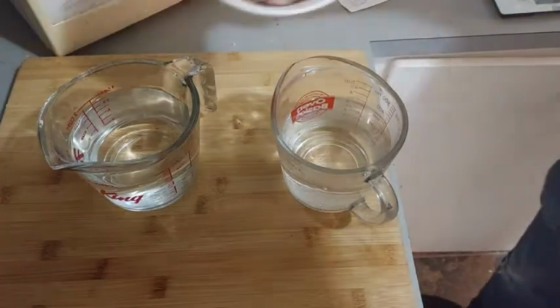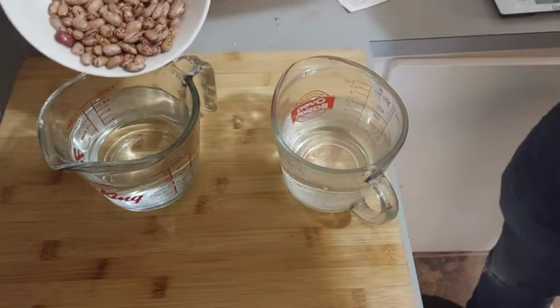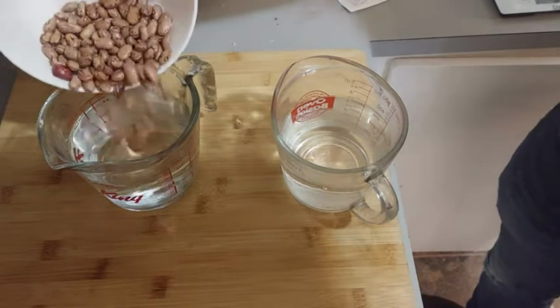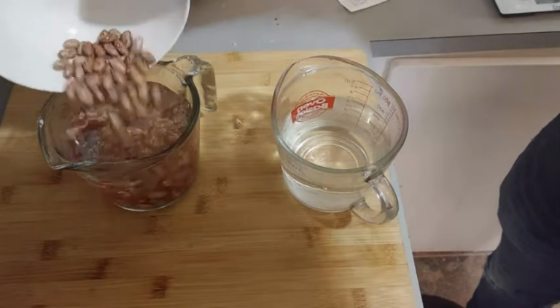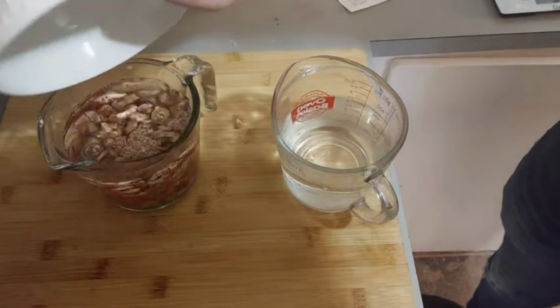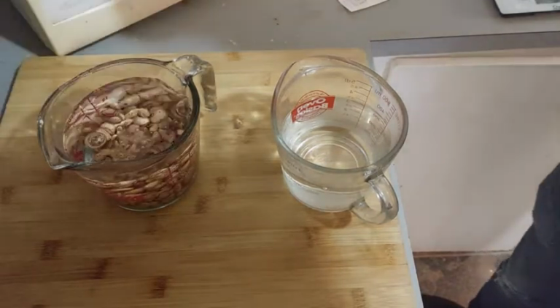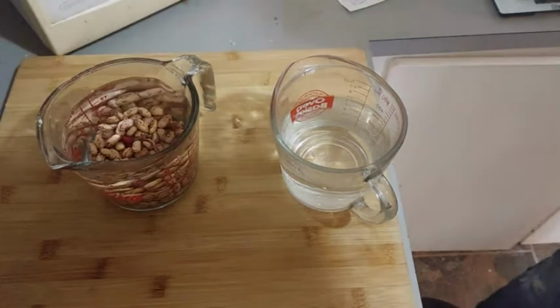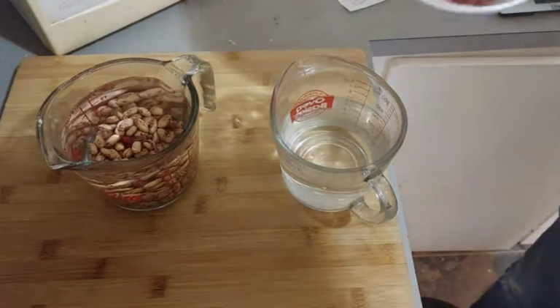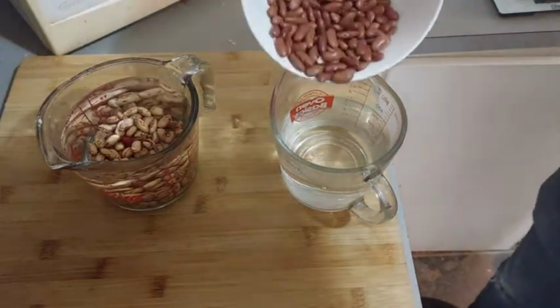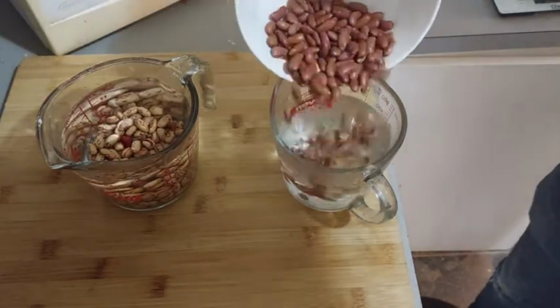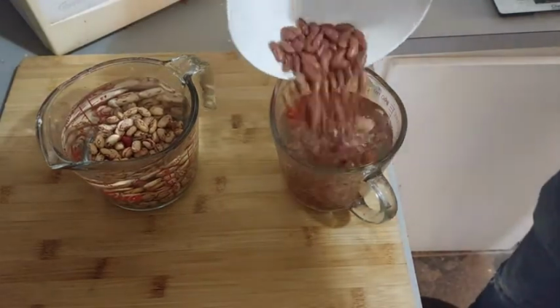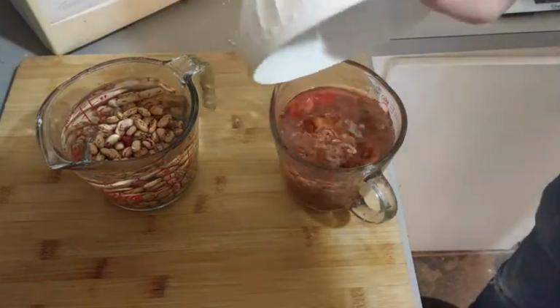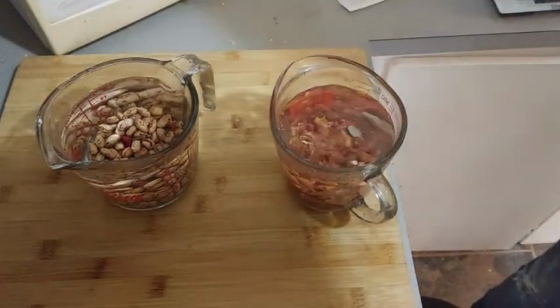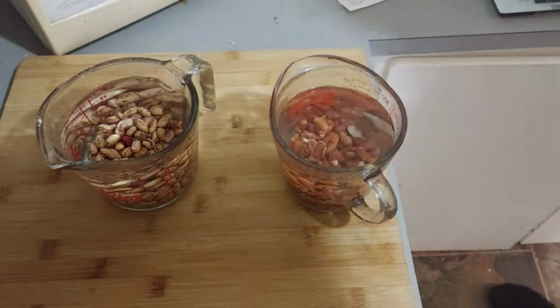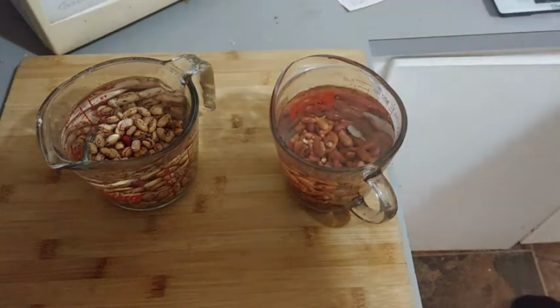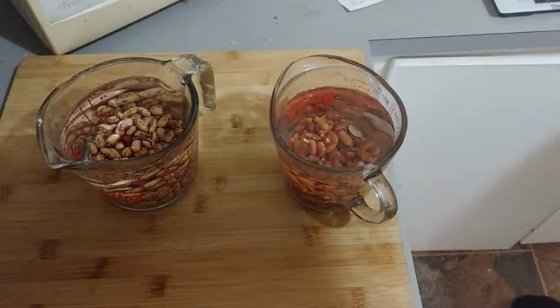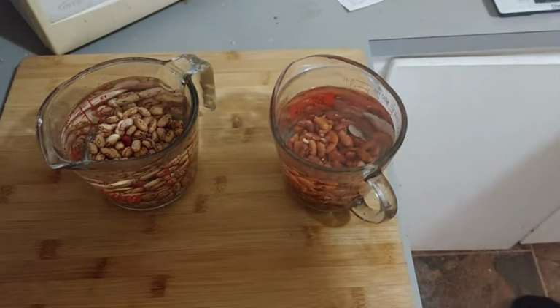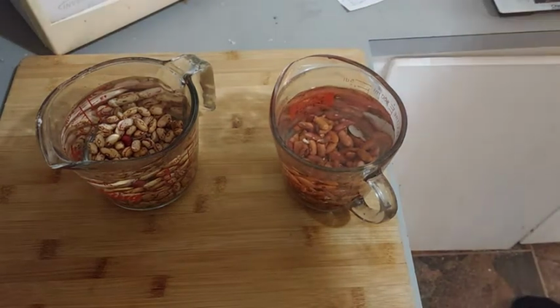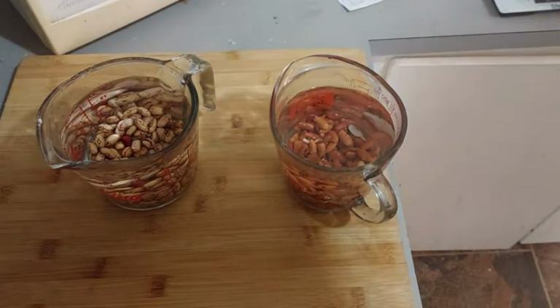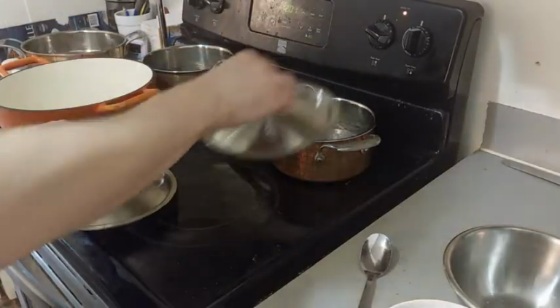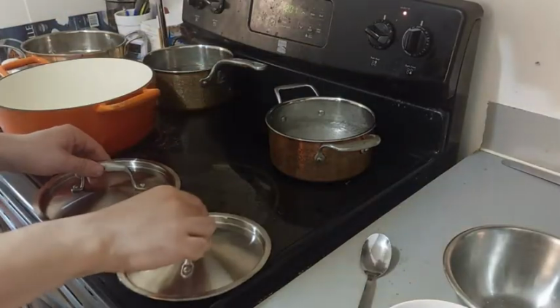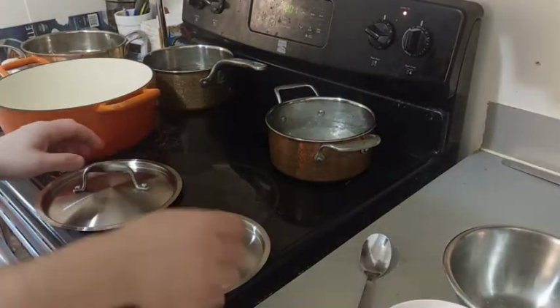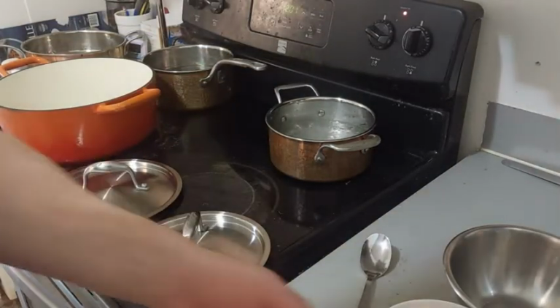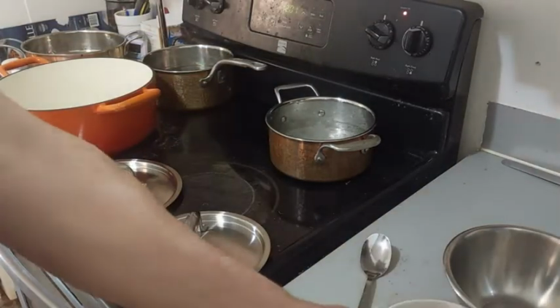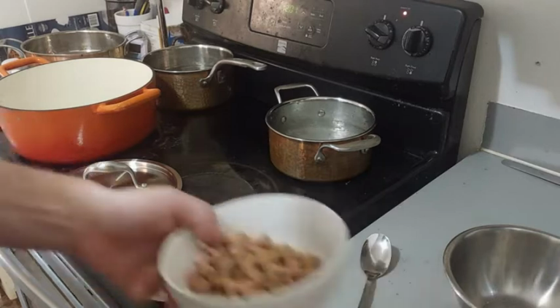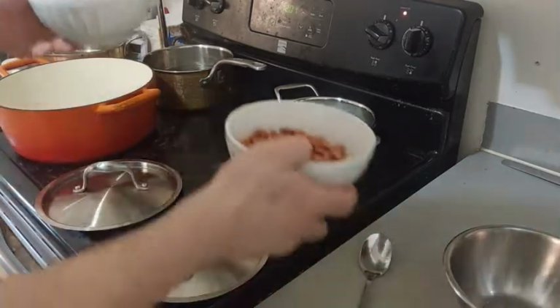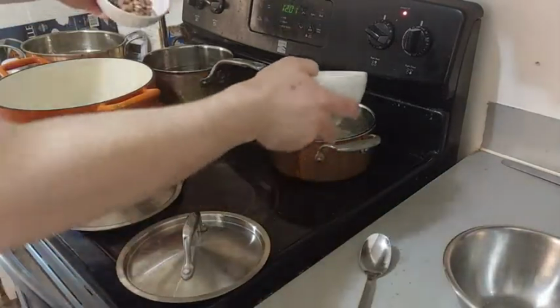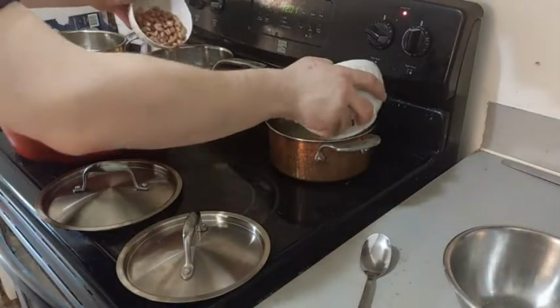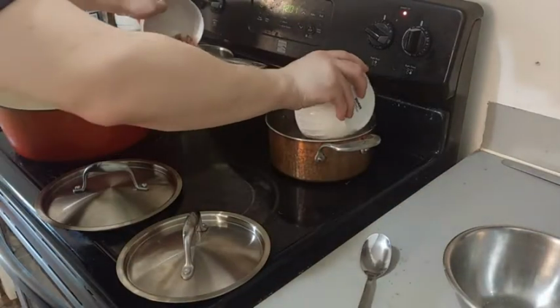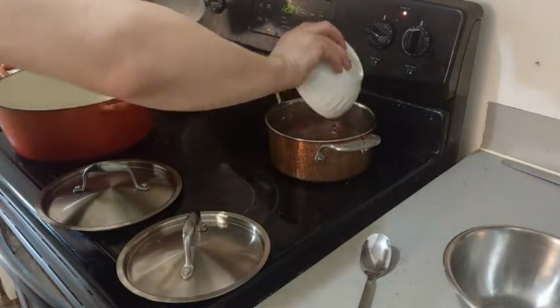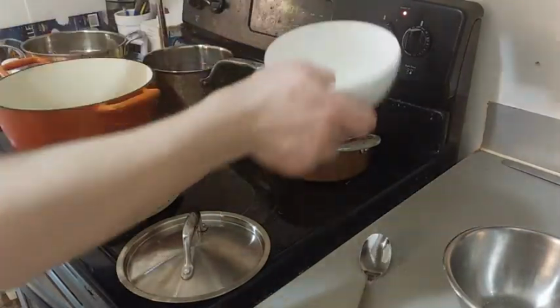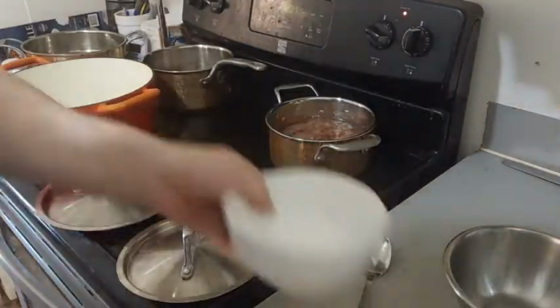The day before, we soak our beans in water for half a day. On the day, we start by cooking our beans.